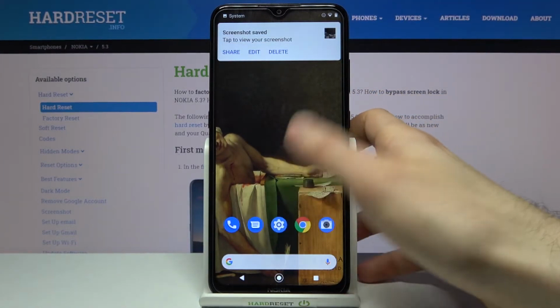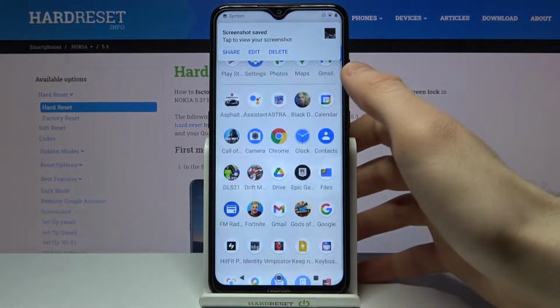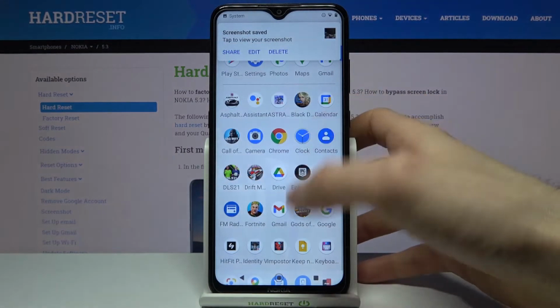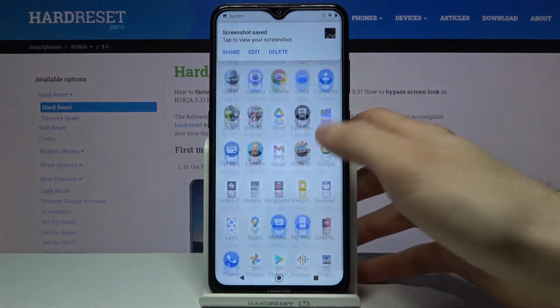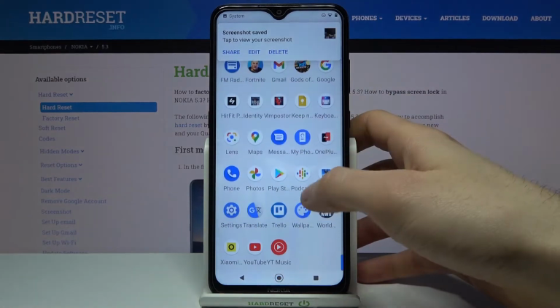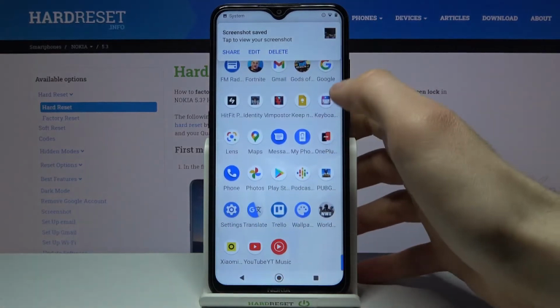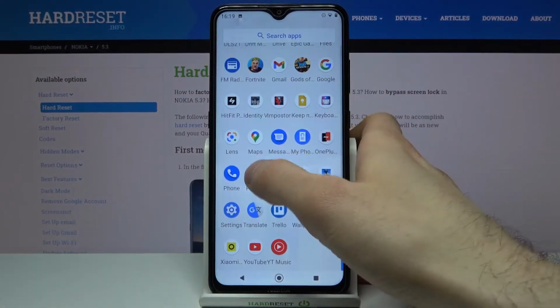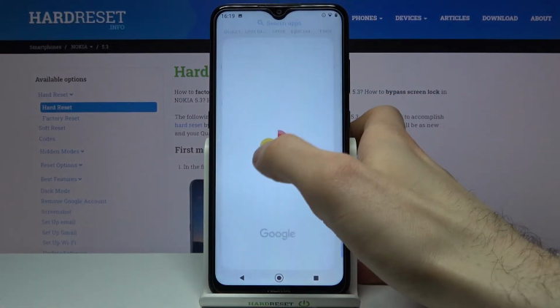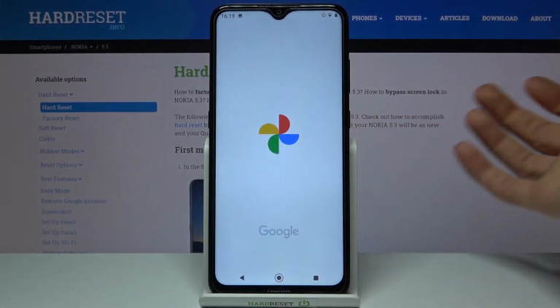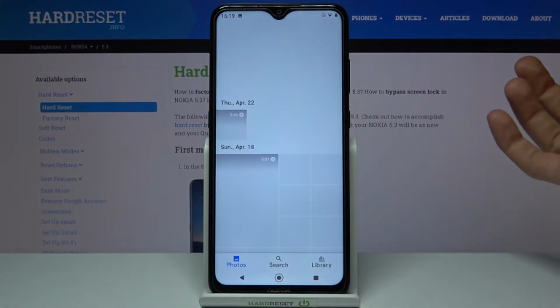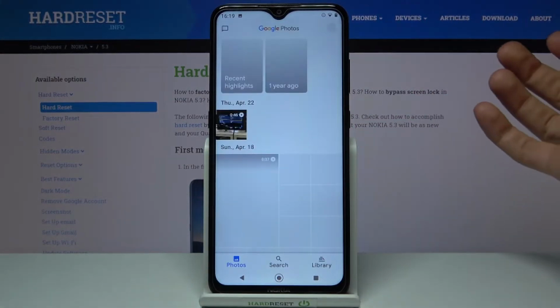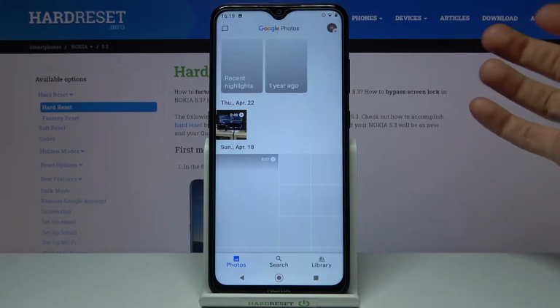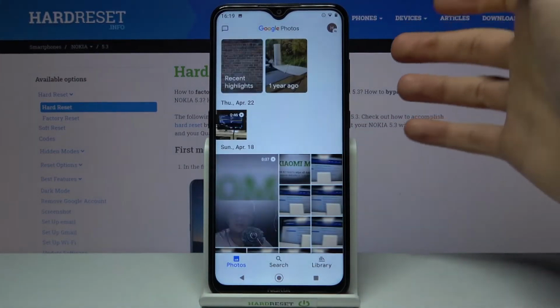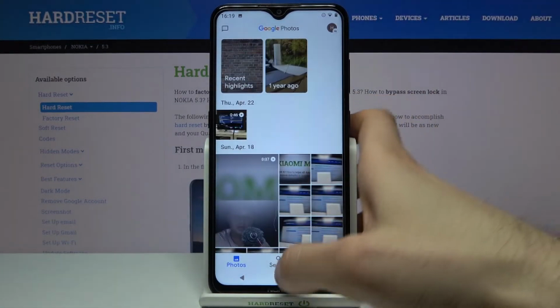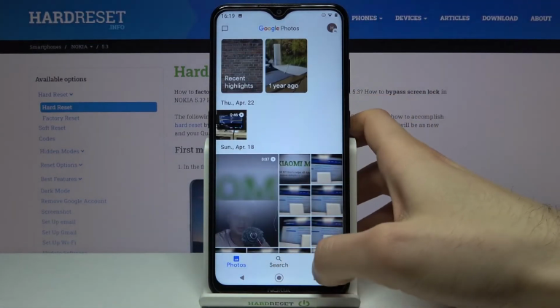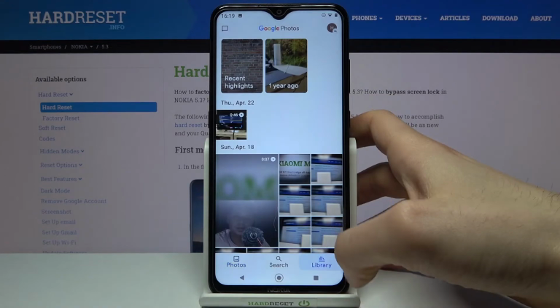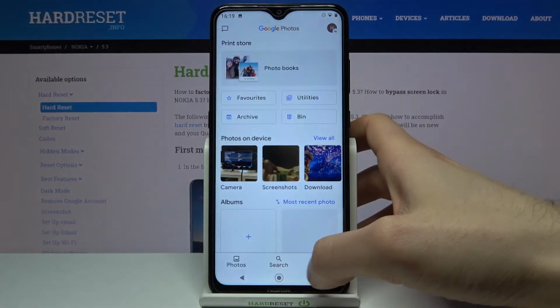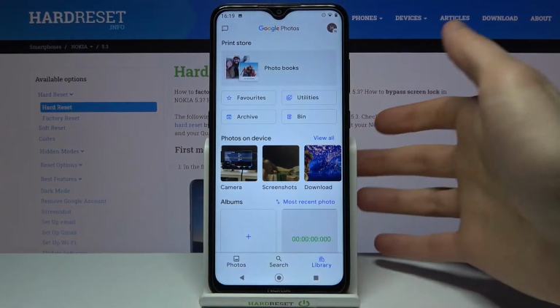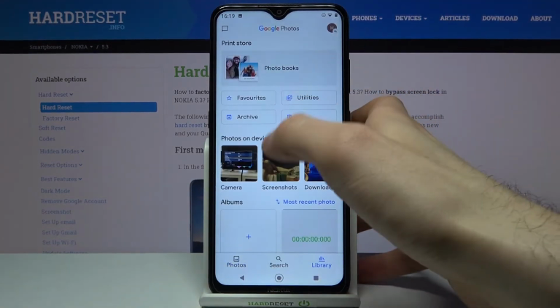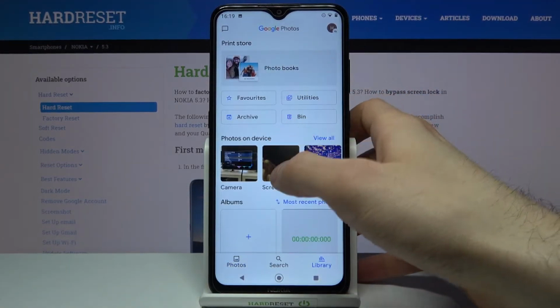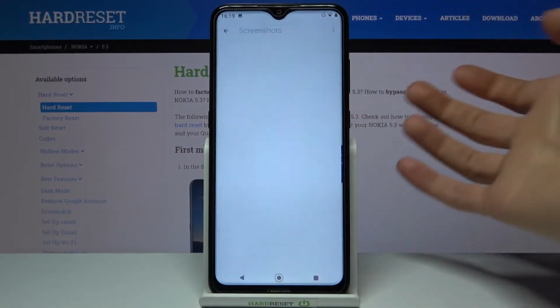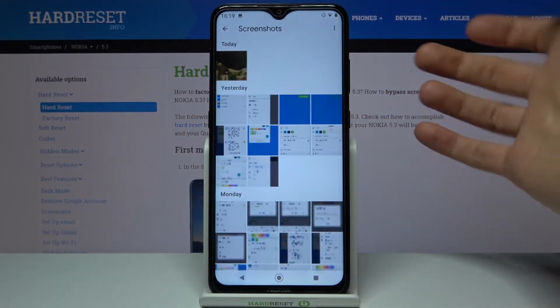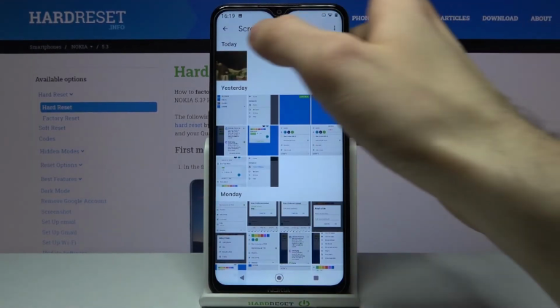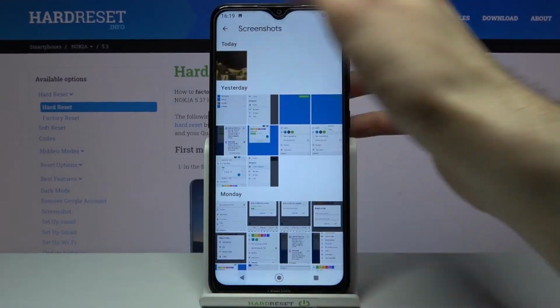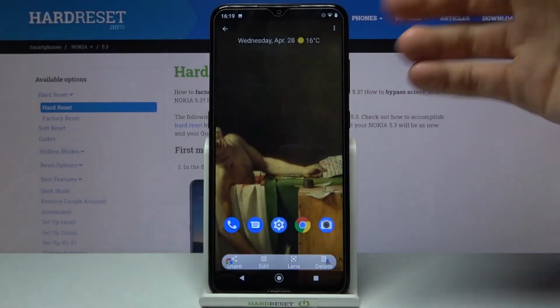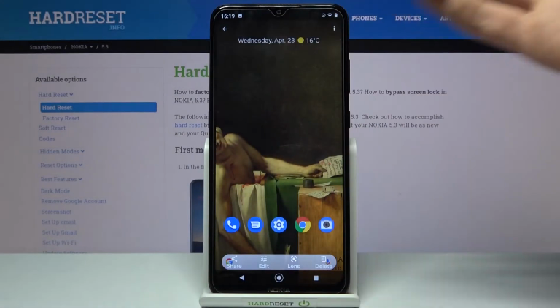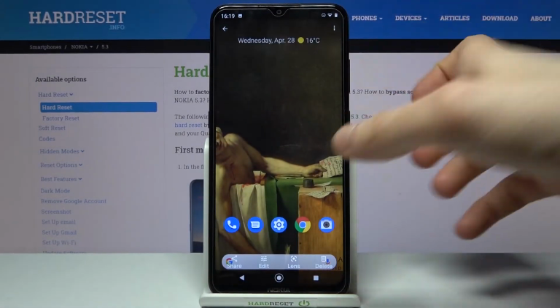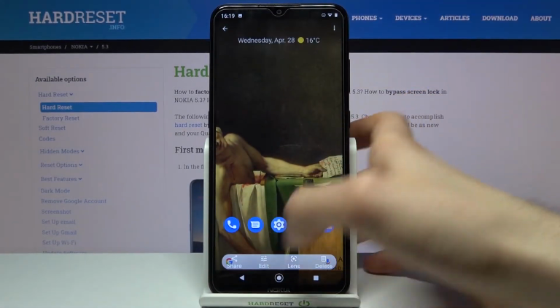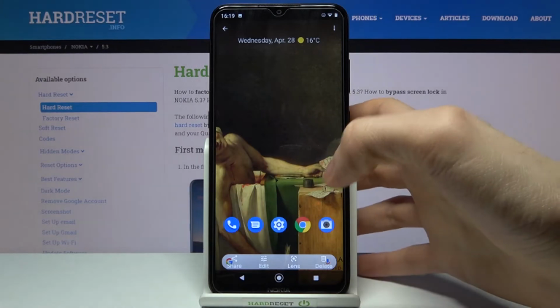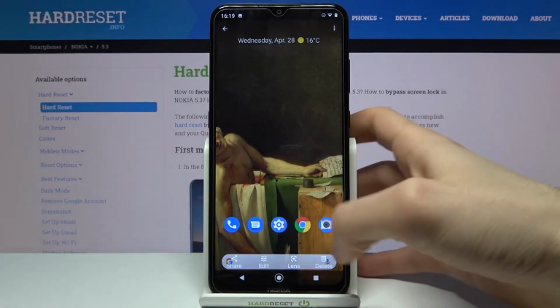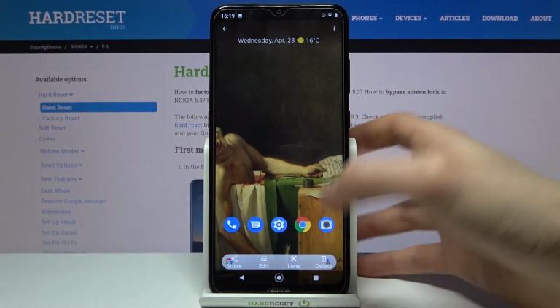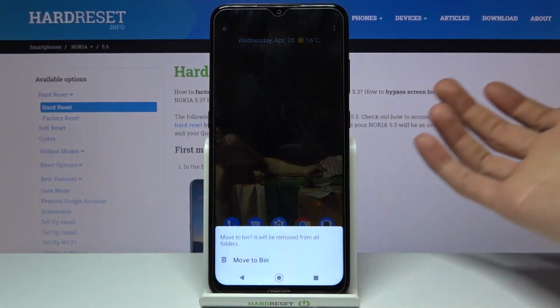You can find your screenshot in the gallery, and from there you can share, edit, or delete your screenshot.